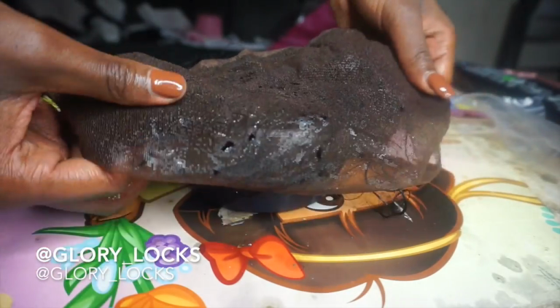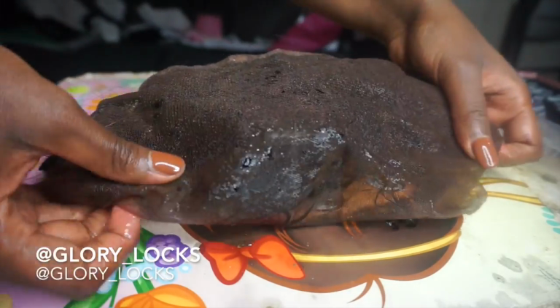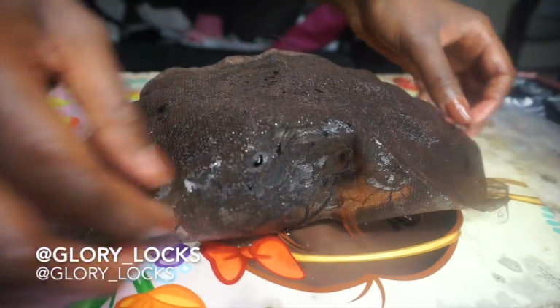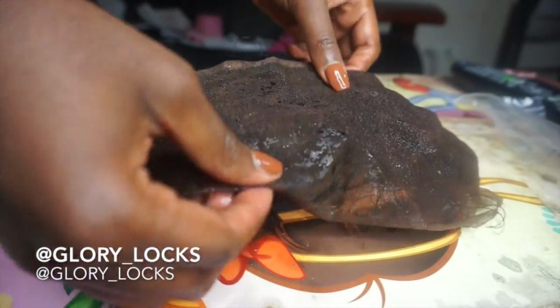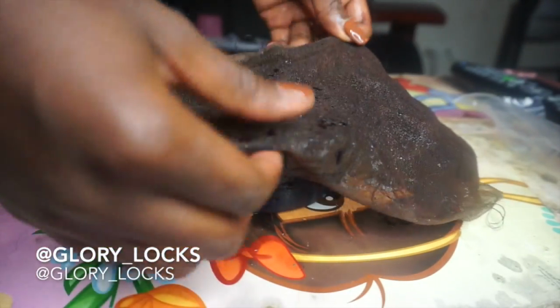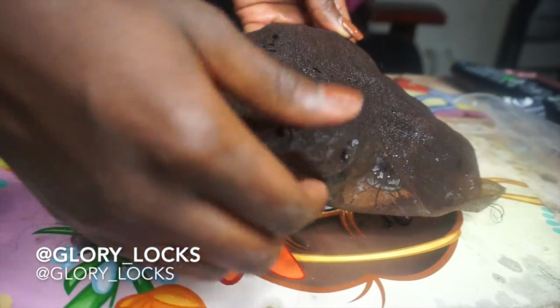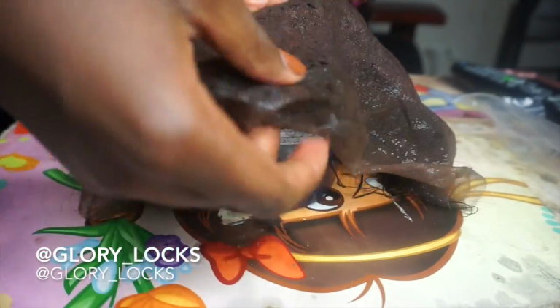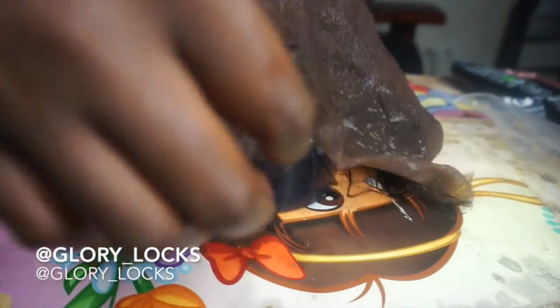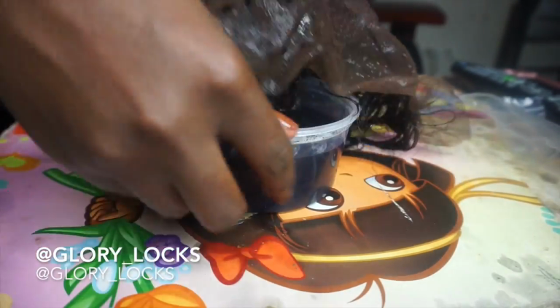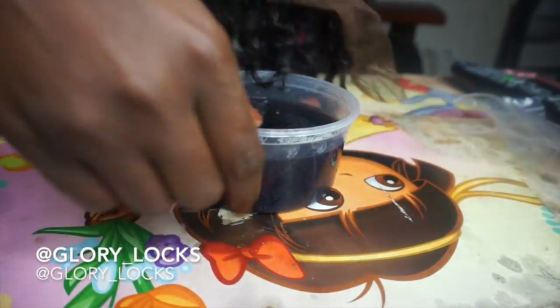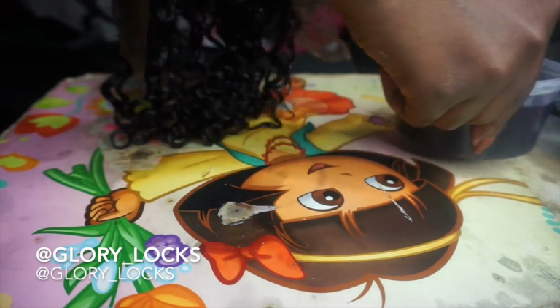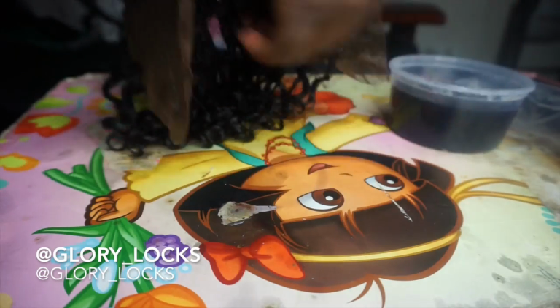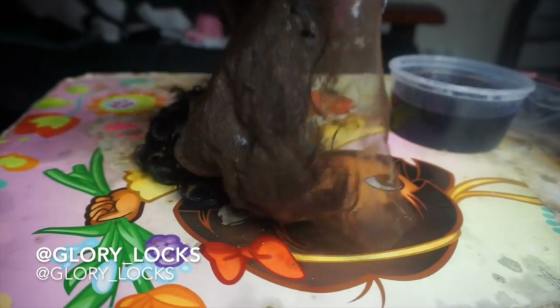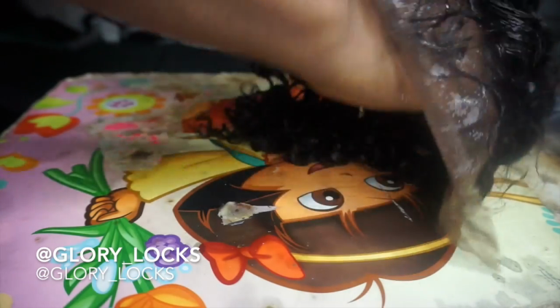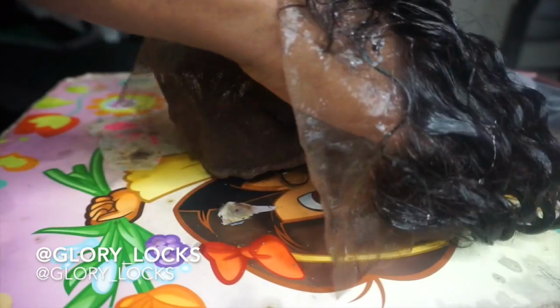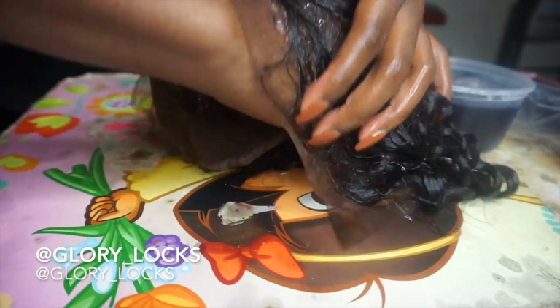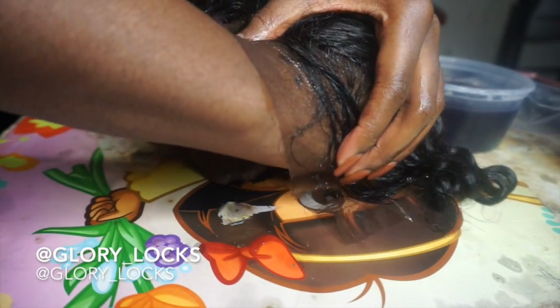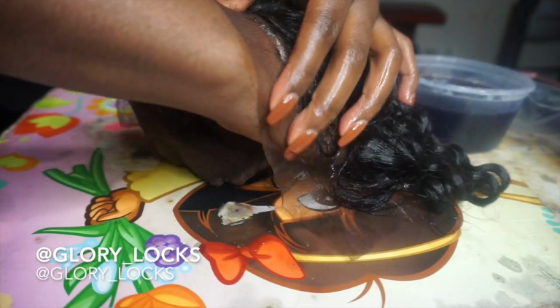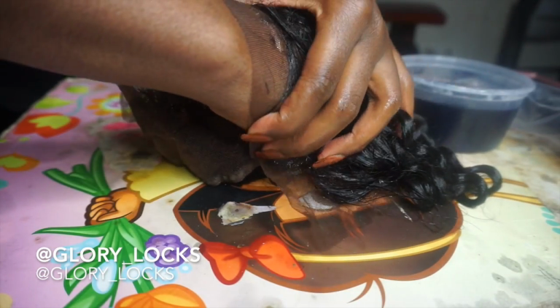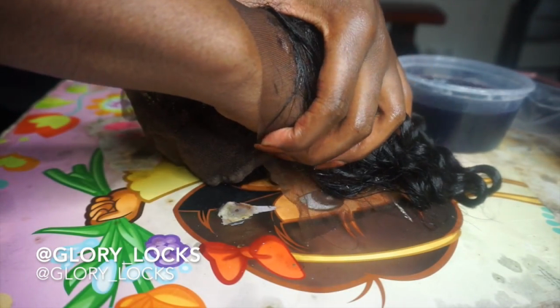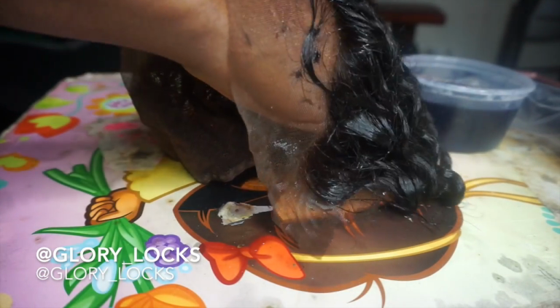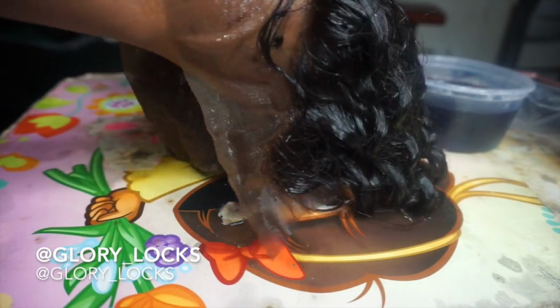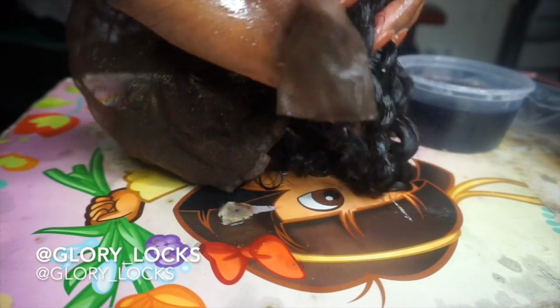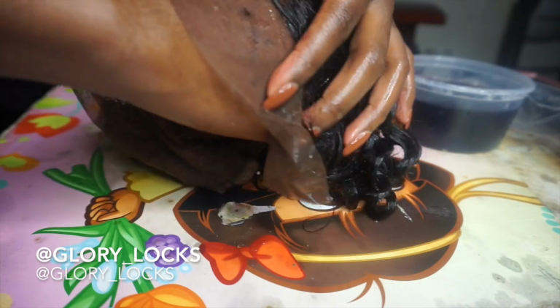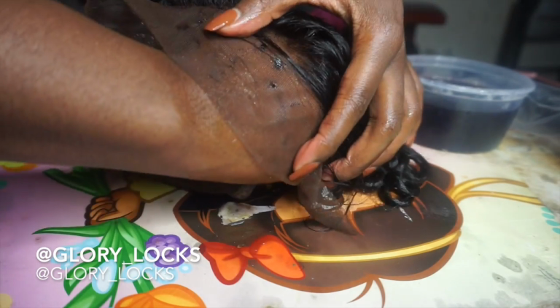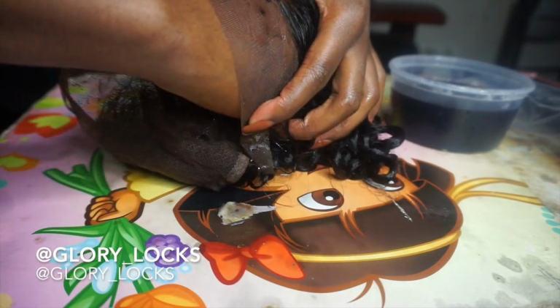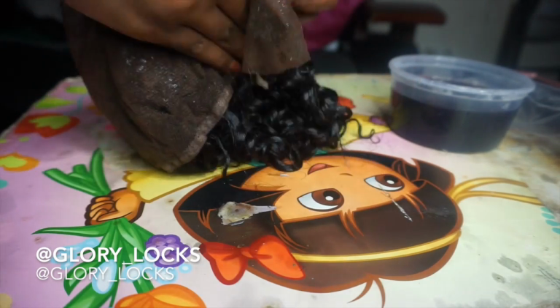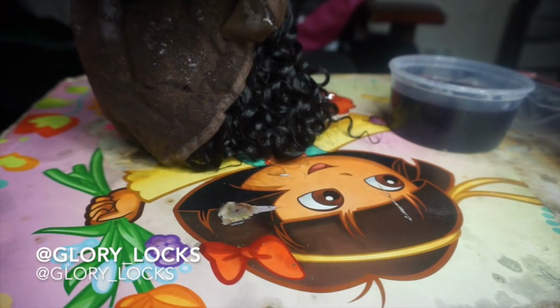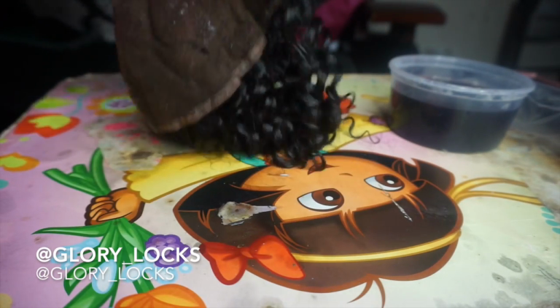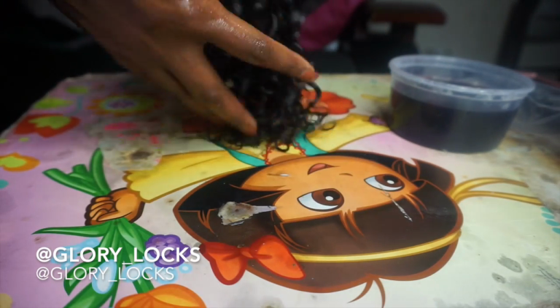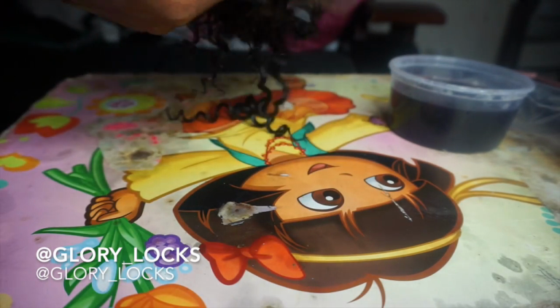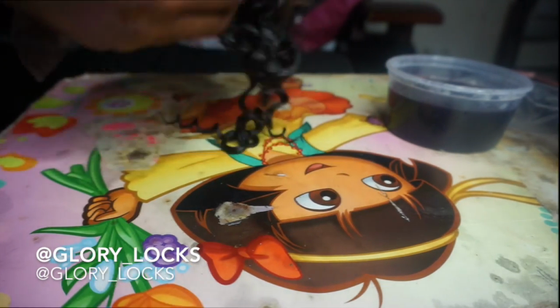Now I'm going to deep condition this for about an hour and then sew it into my wig unit. If you want to see how I made my wig unit, I'll leave the link in the description box below — so check it out.